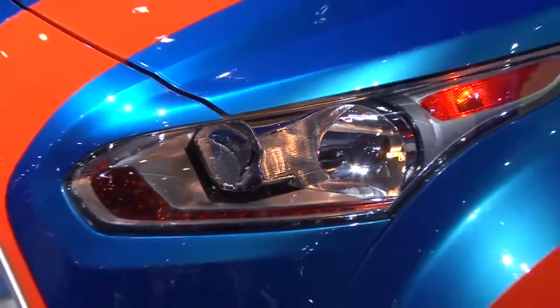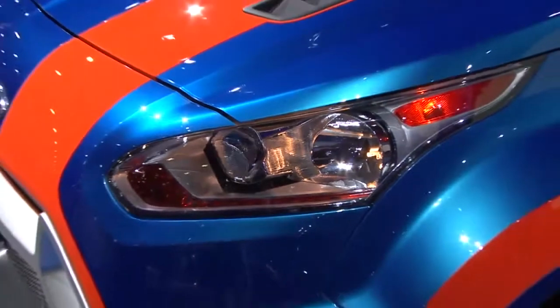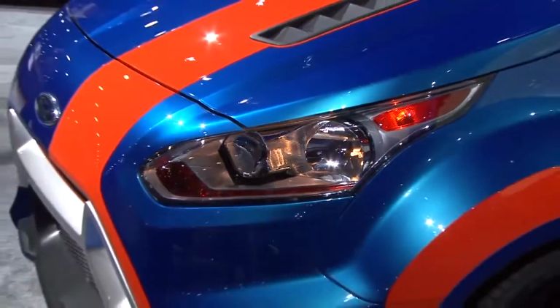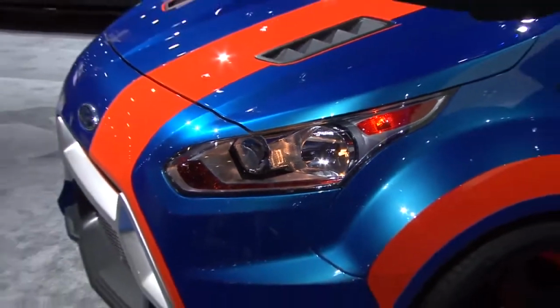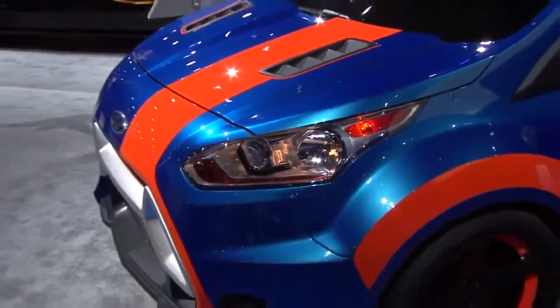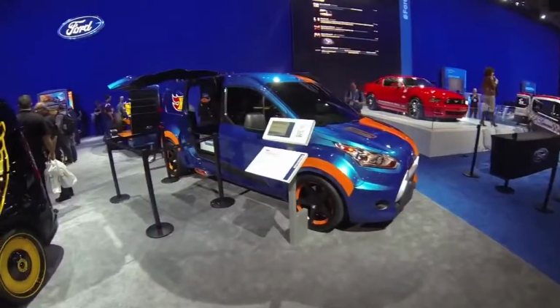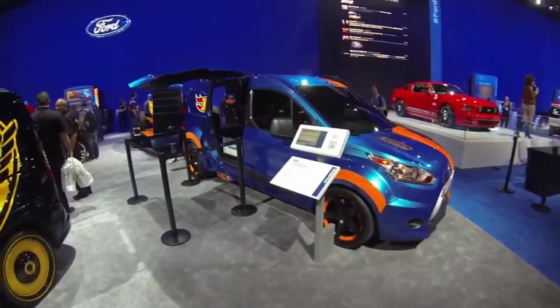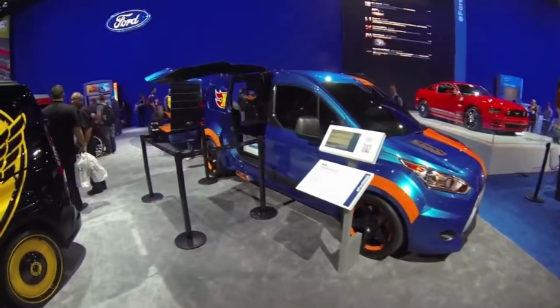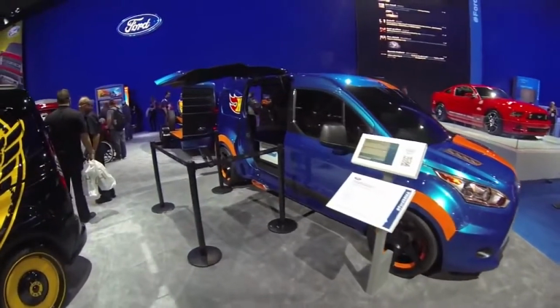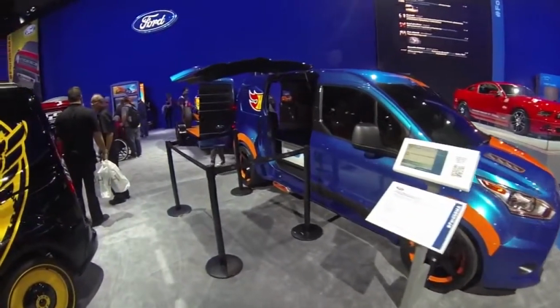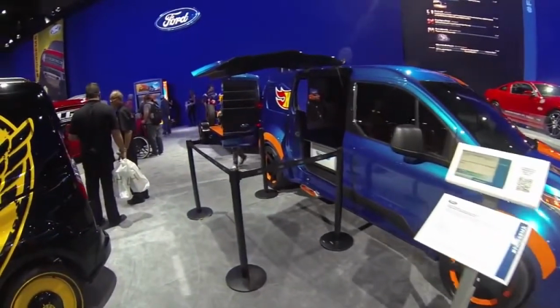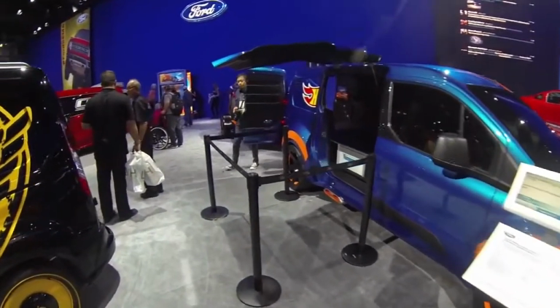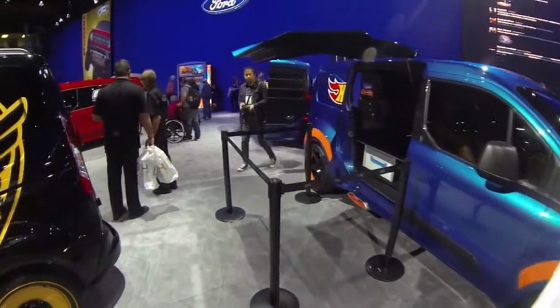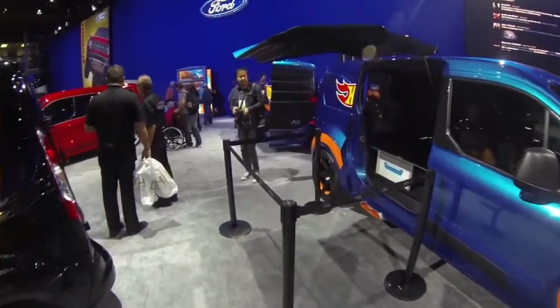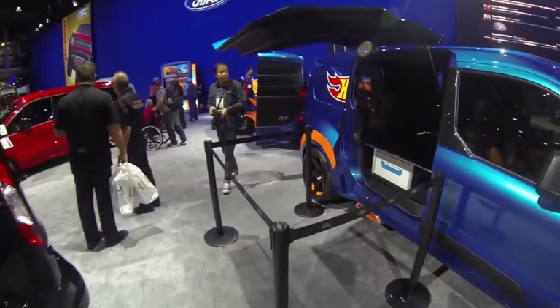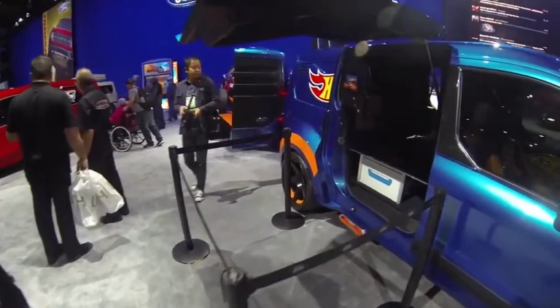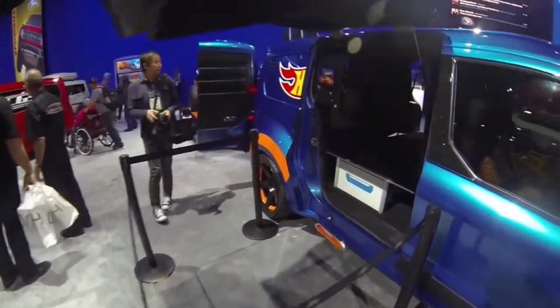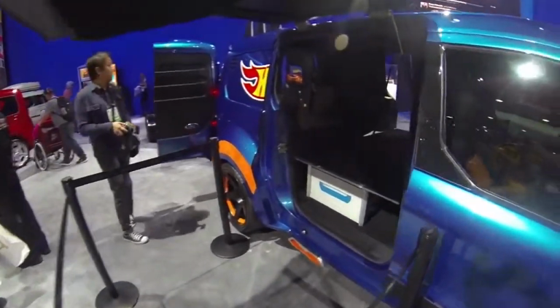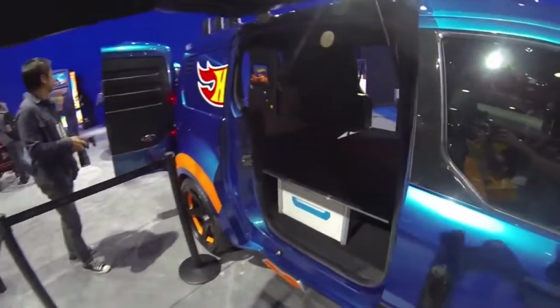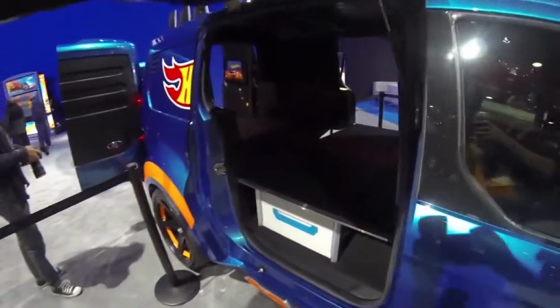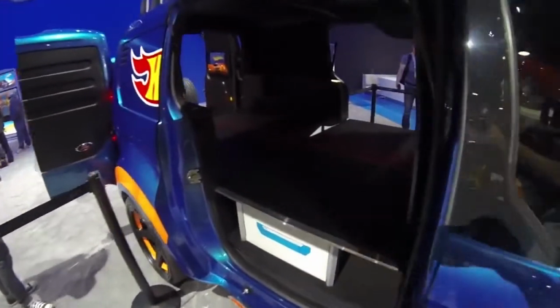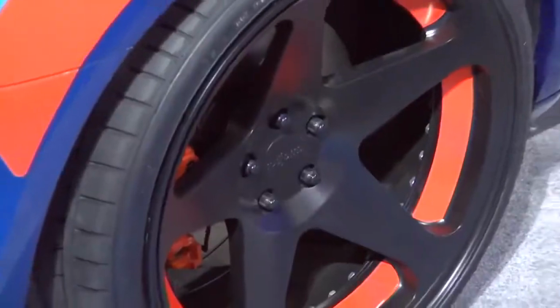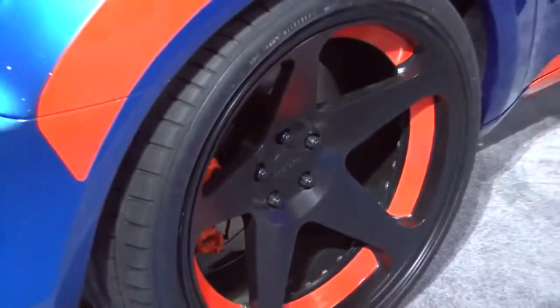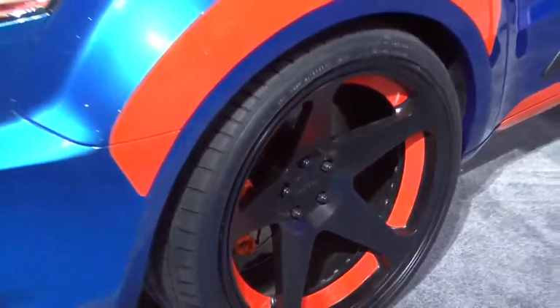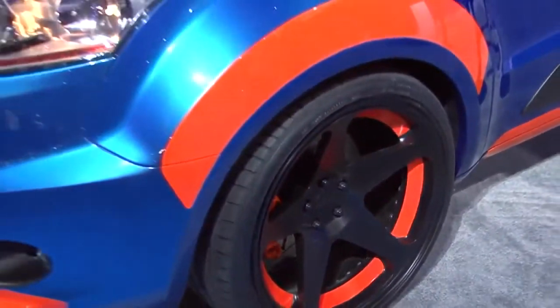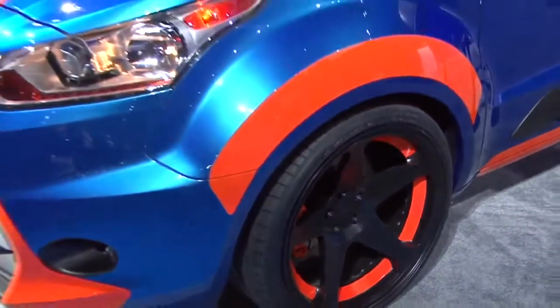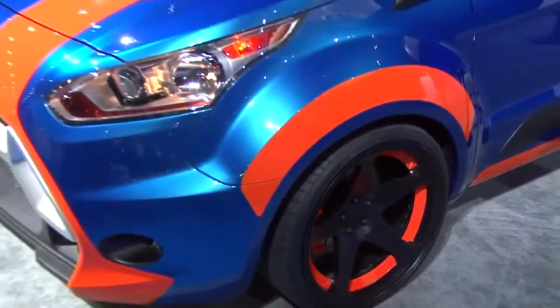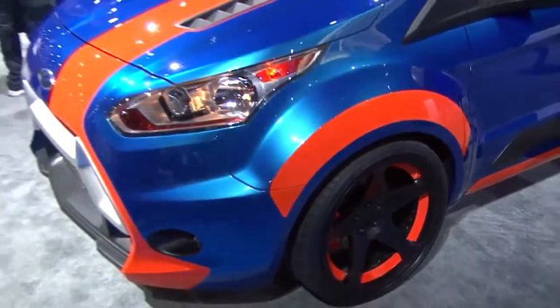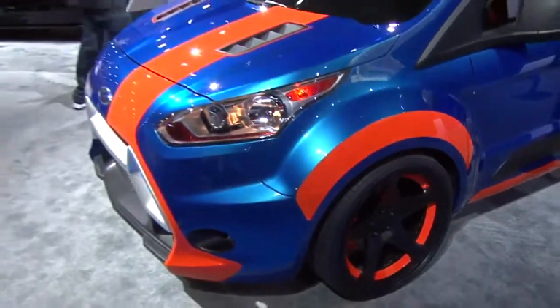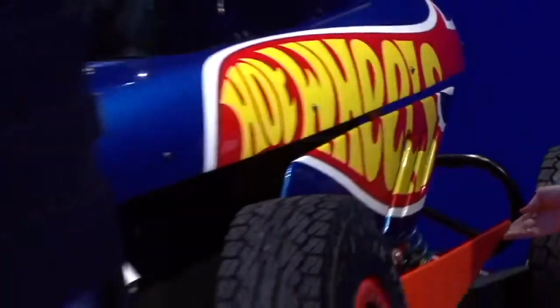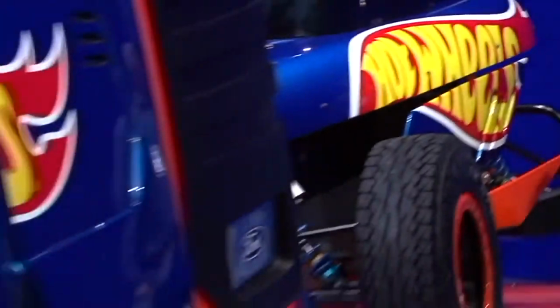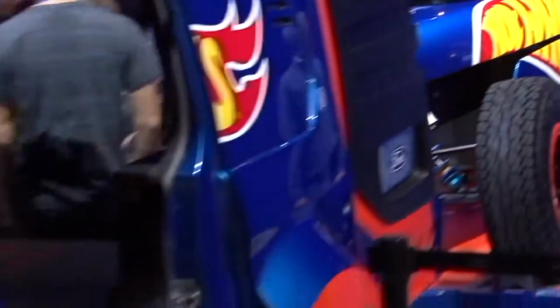One of the great things about this vehicle is we got to use some new technology for us — the 3D printing, for example. It really sped the build time up, and without that technology, we would have never been able to get the detail and the job done on time.